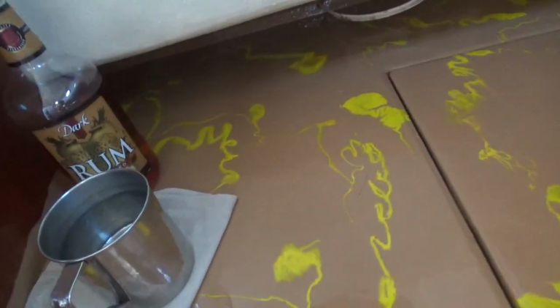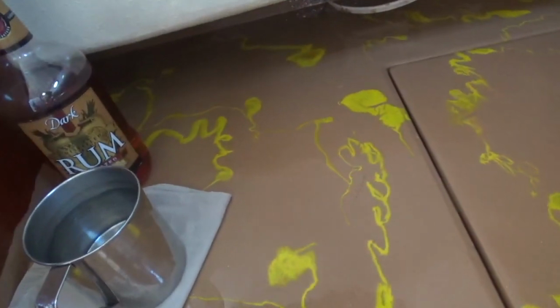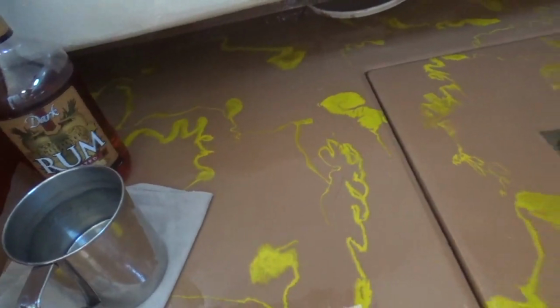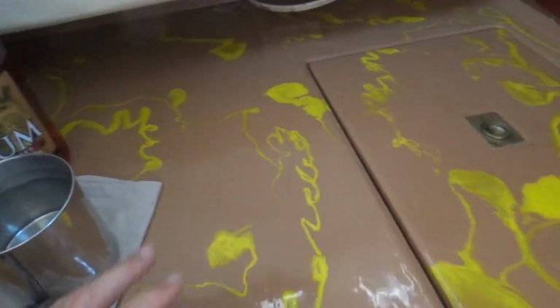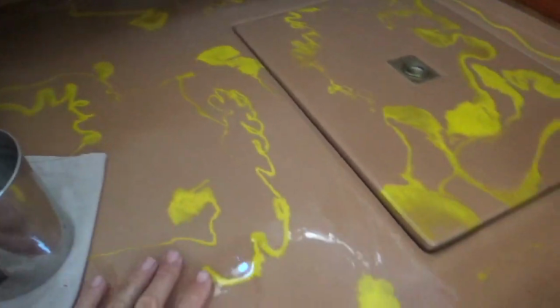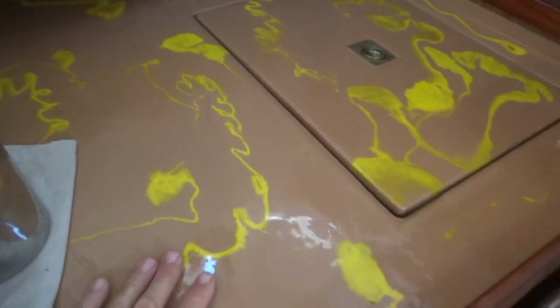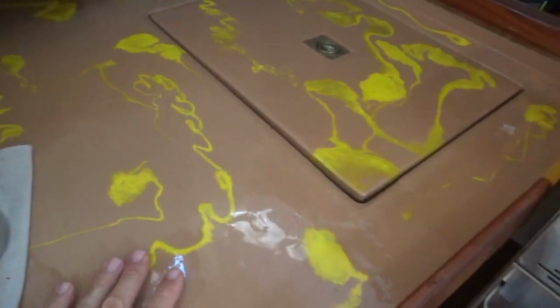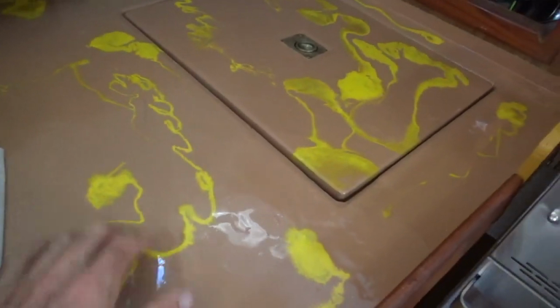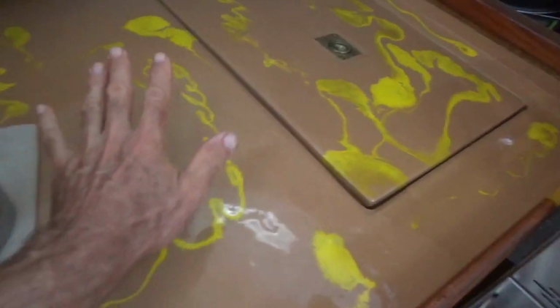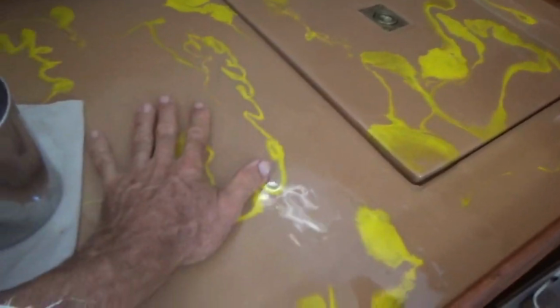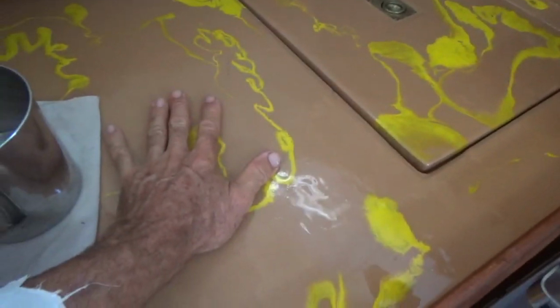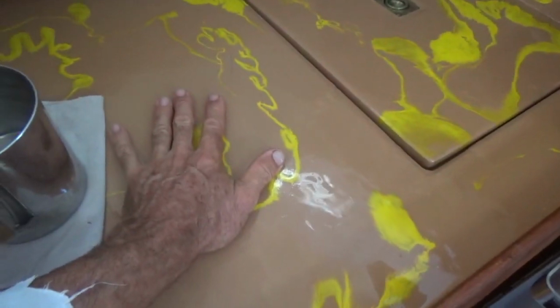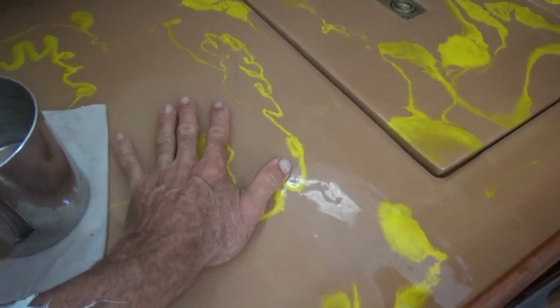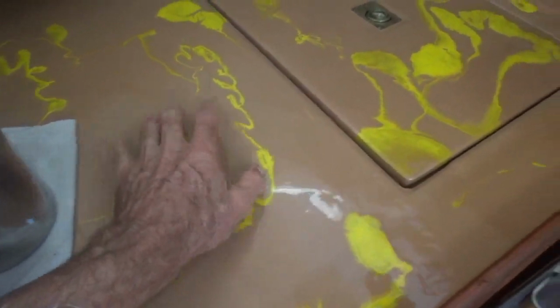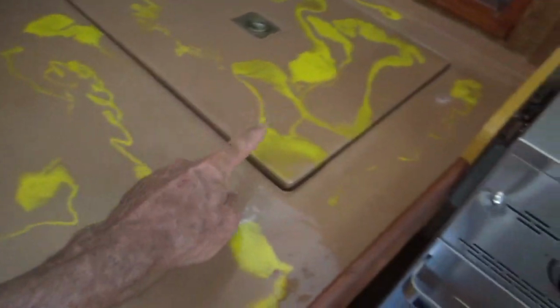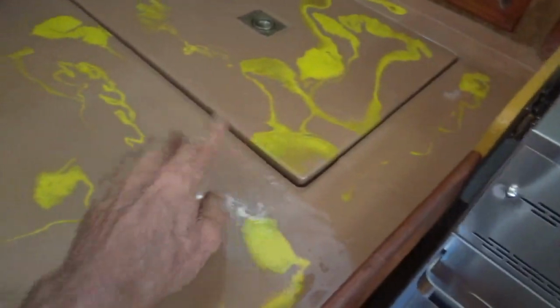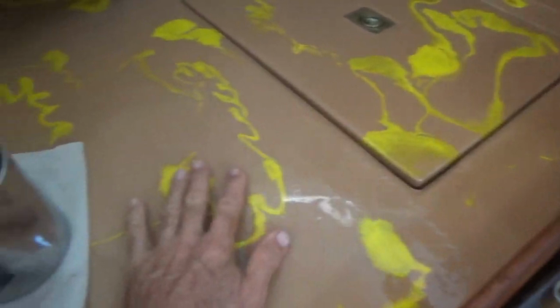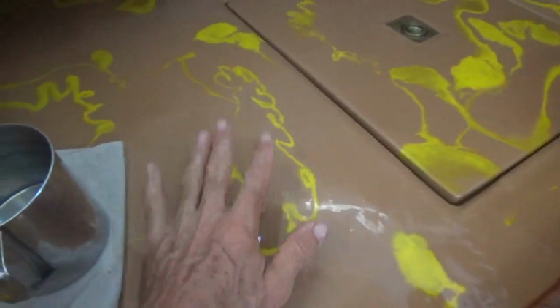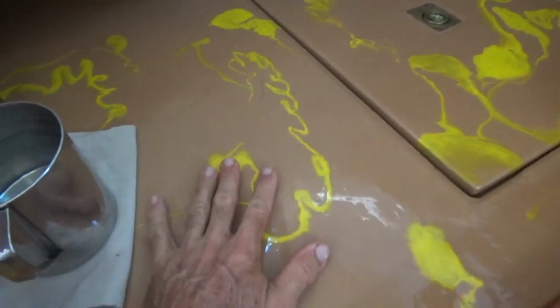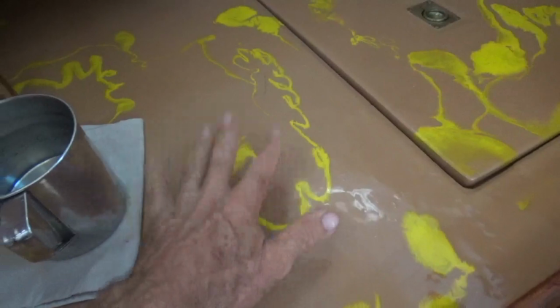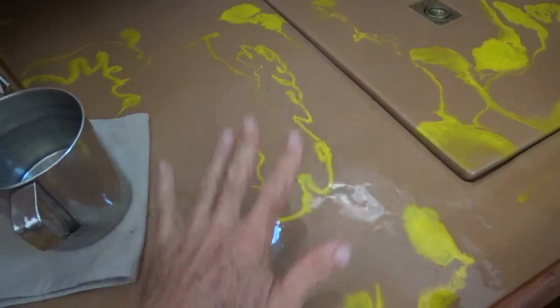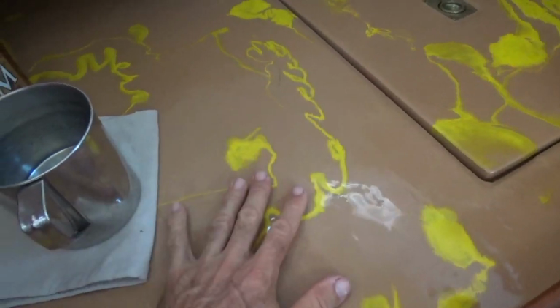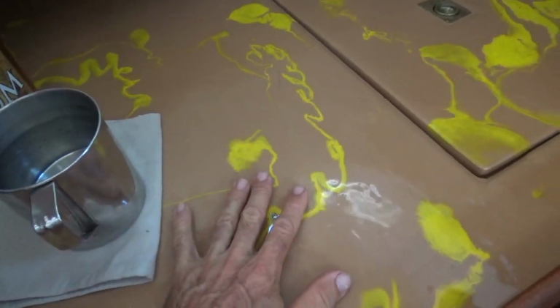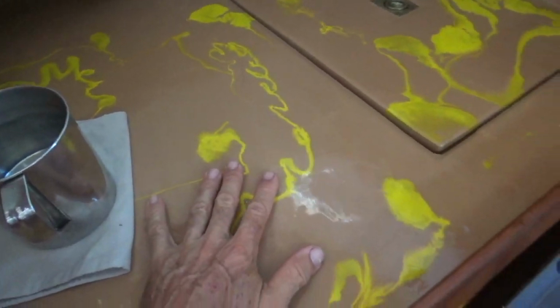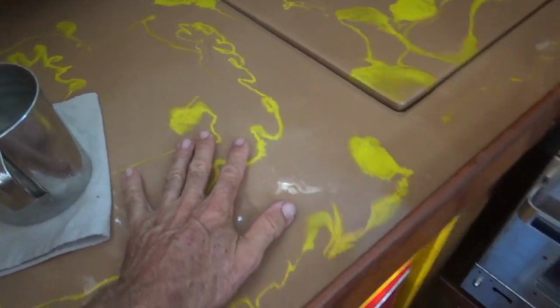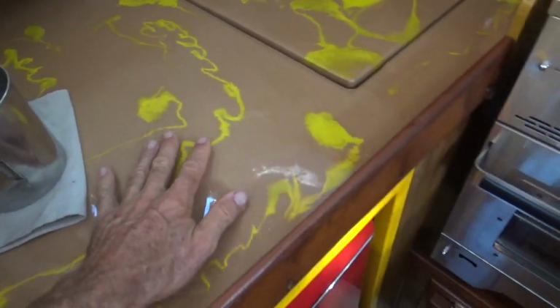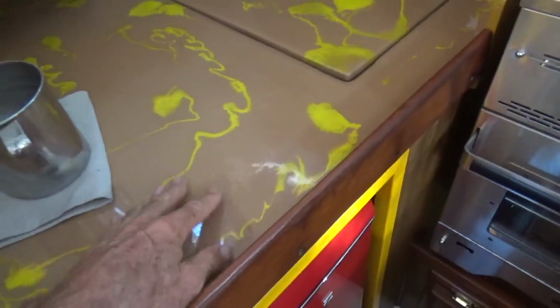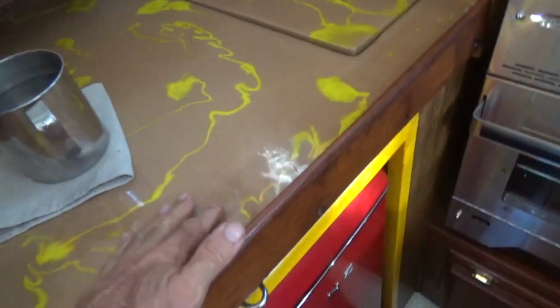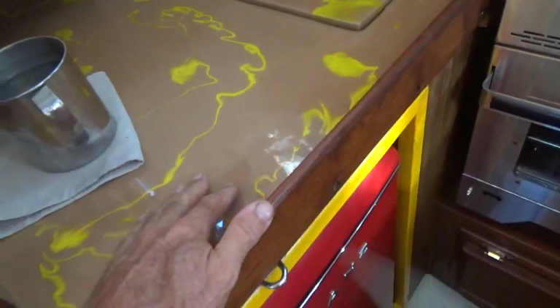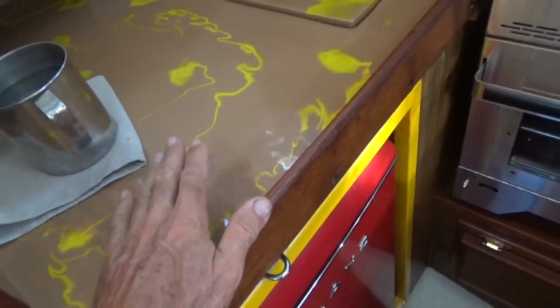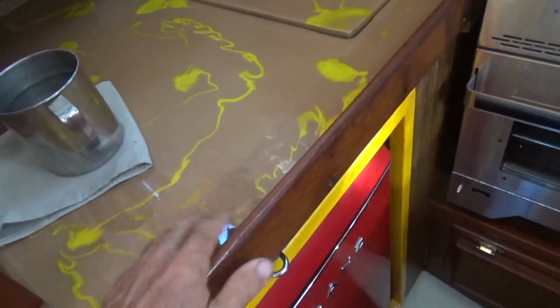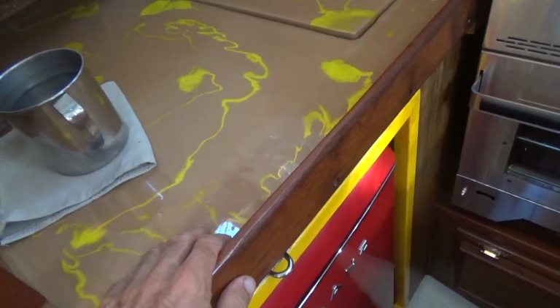The countertop turned out pretty good. This used to have an open hatch just like that, but I blanked it off — did a lot of work, took a lot of time to put on the counter.